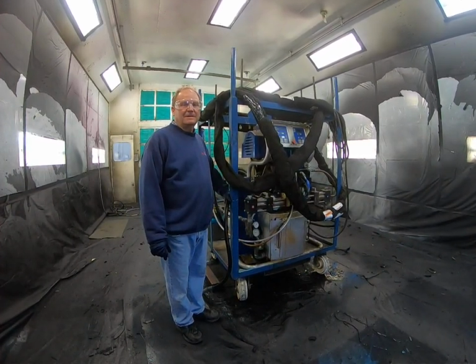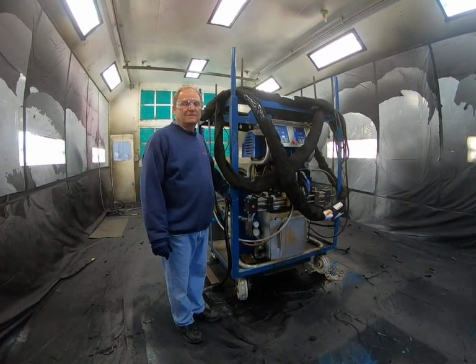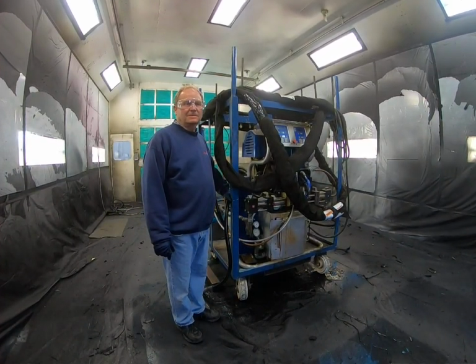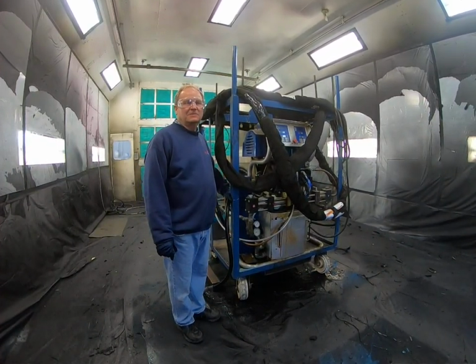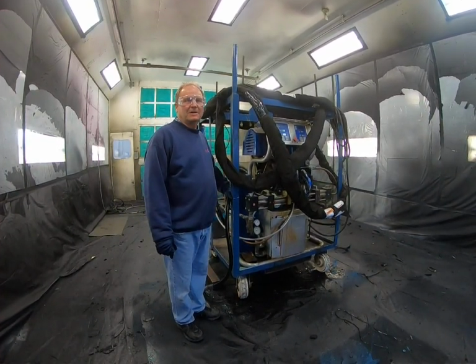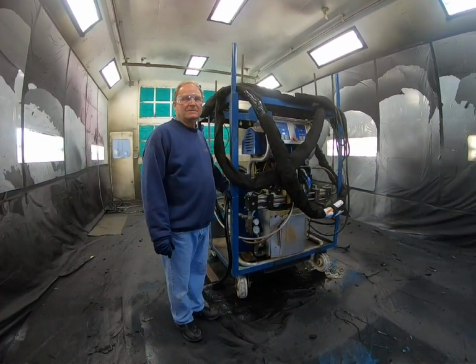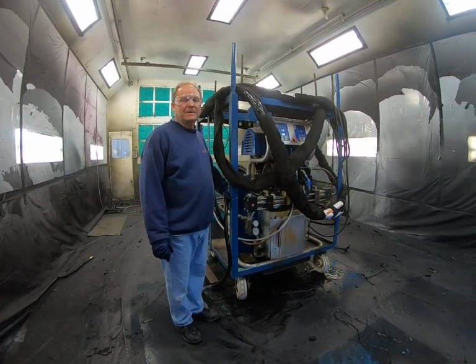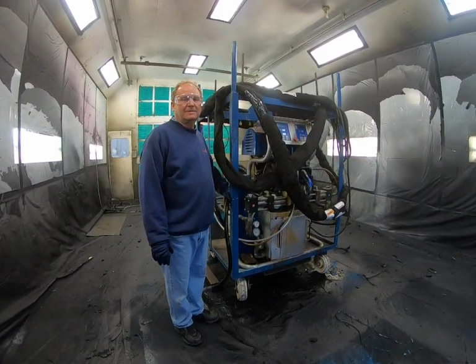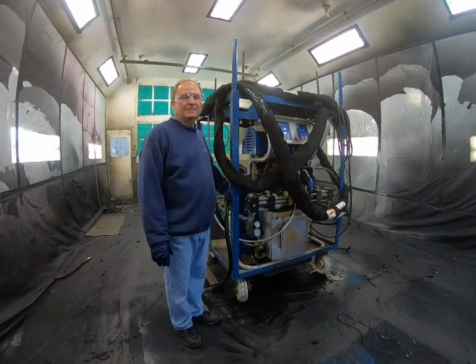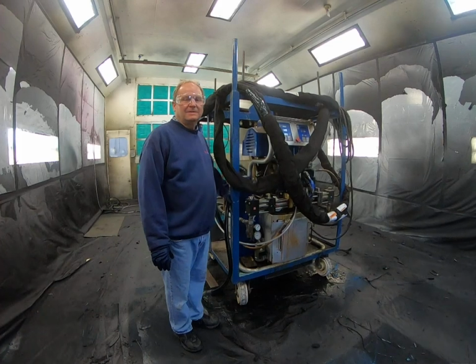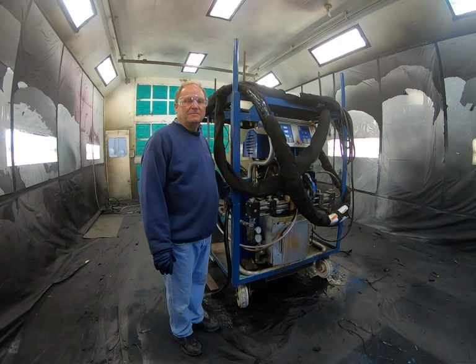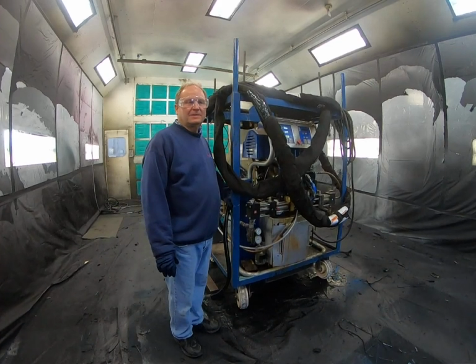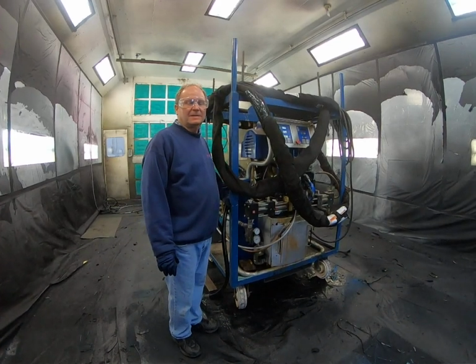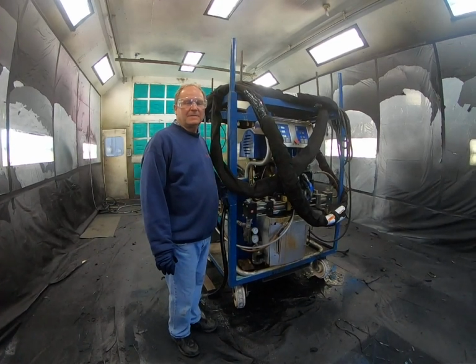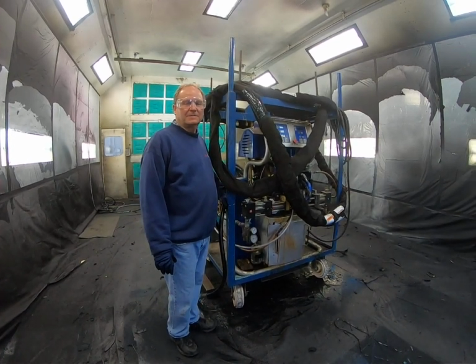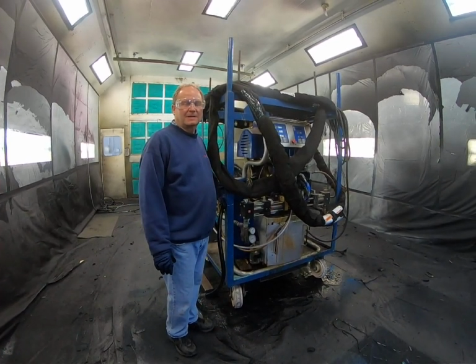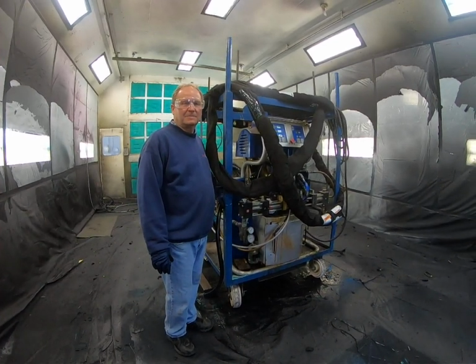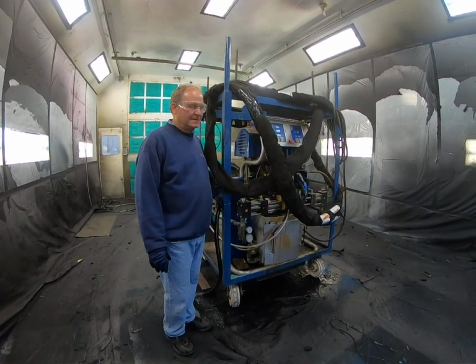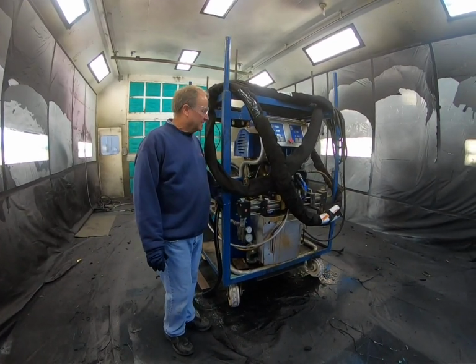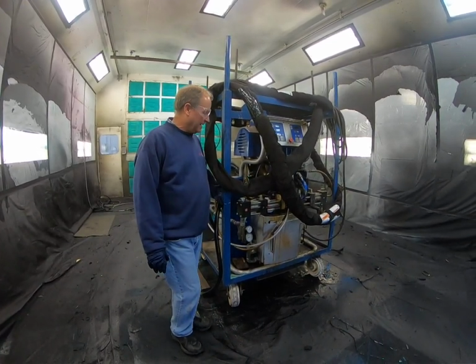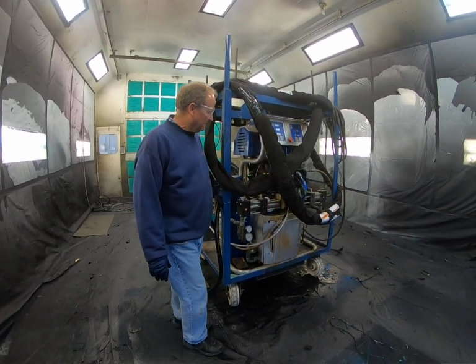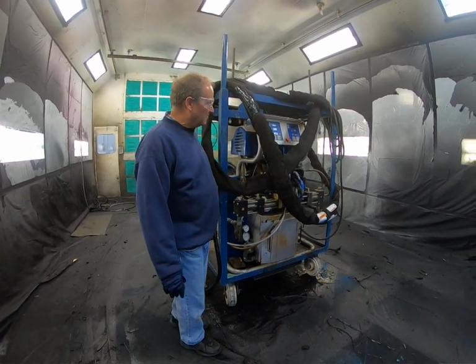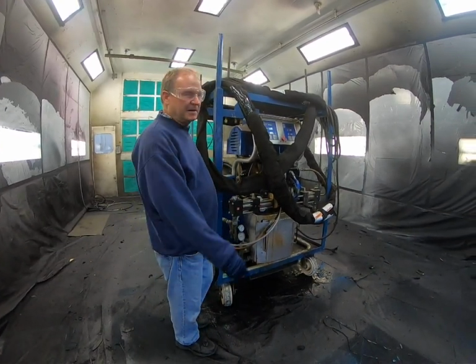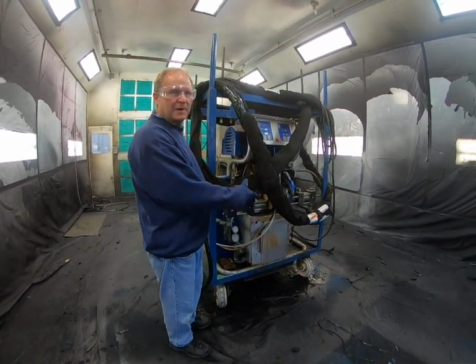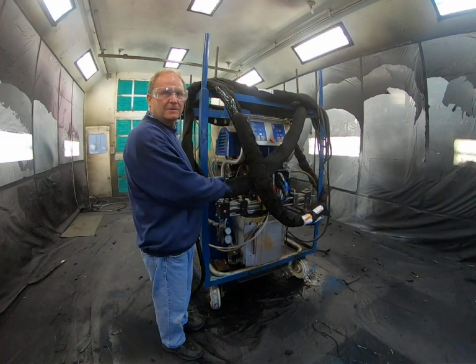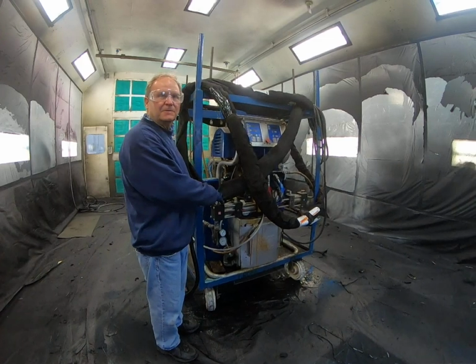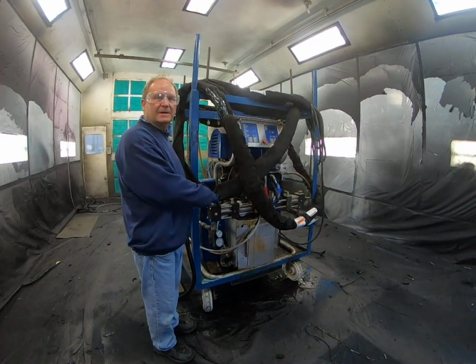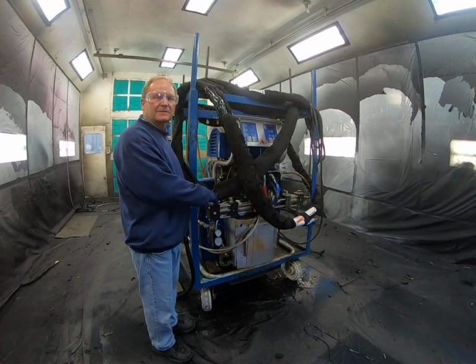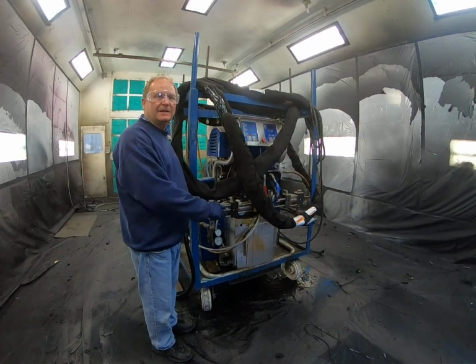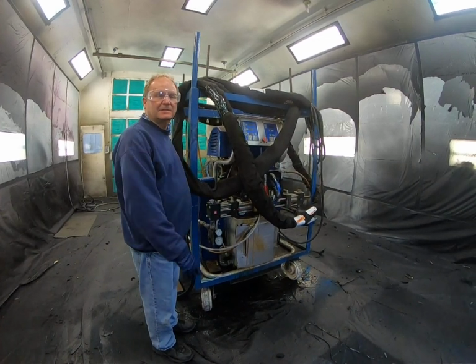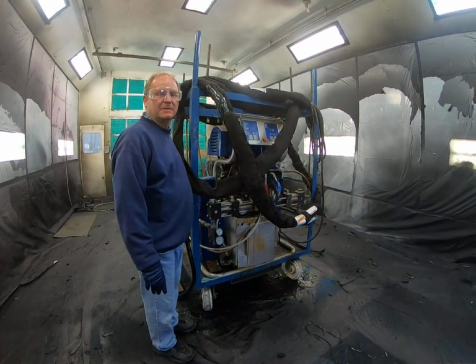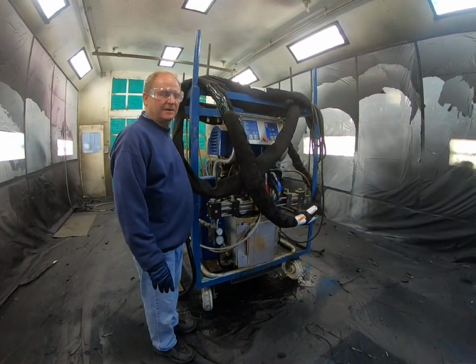Hello, this is John with Diamondliners. You can visit us at diamondliners.com. Today, we brought in a Graco Reactor HXP3 for service.